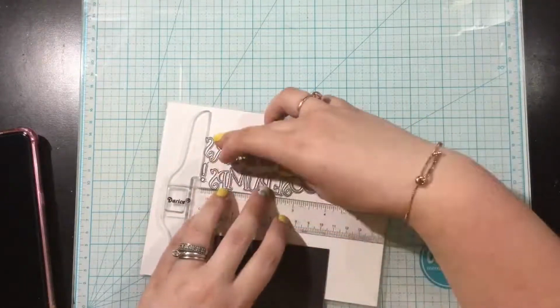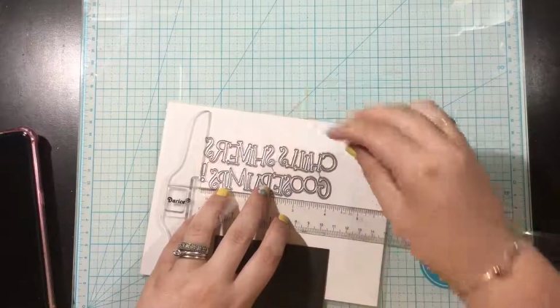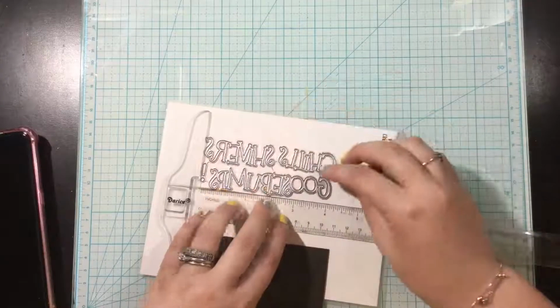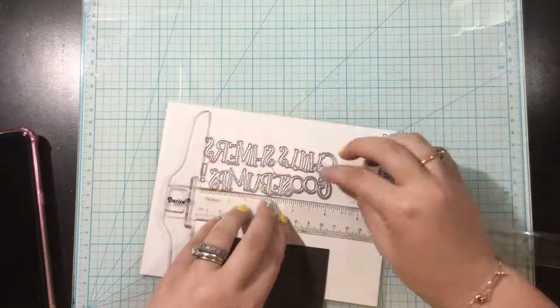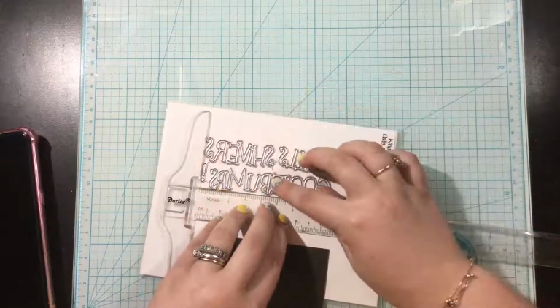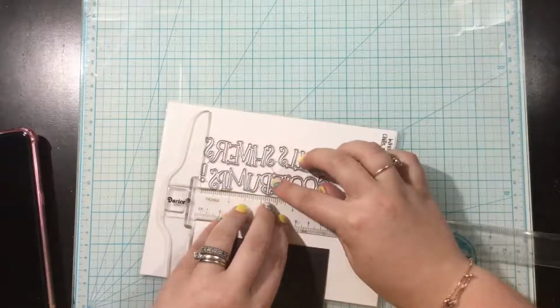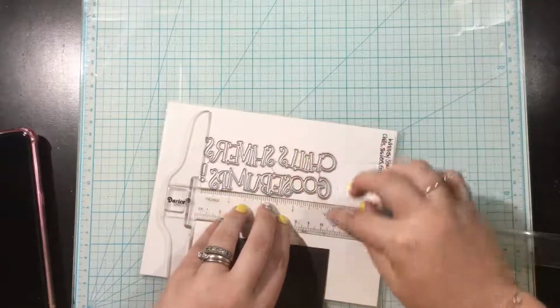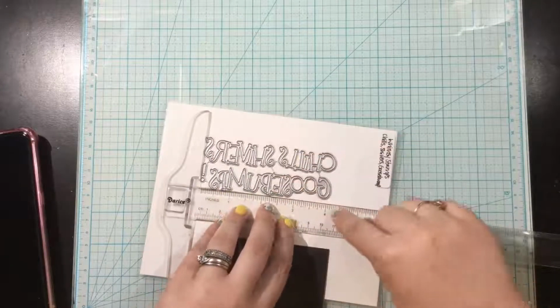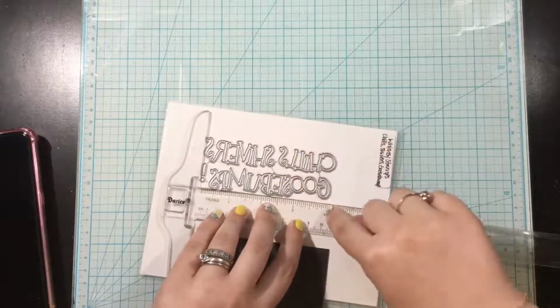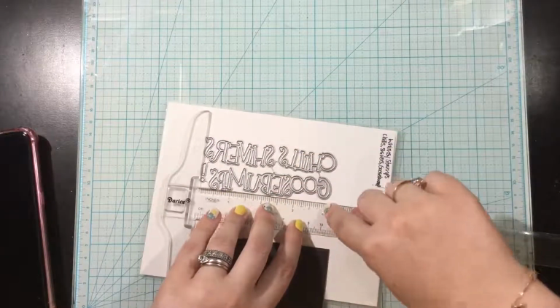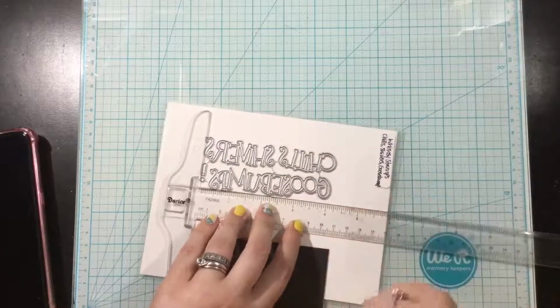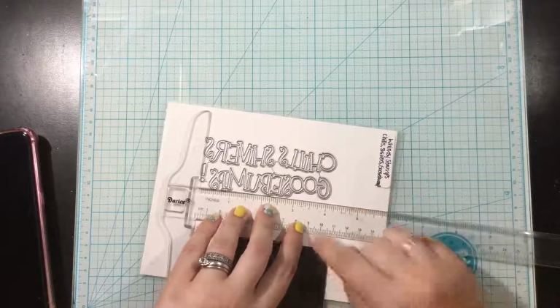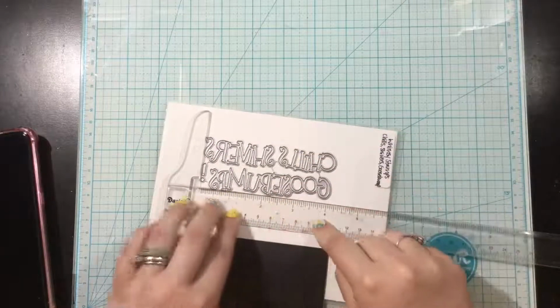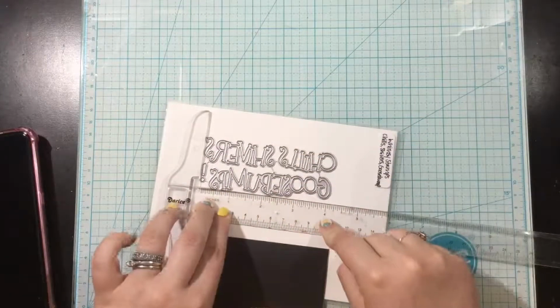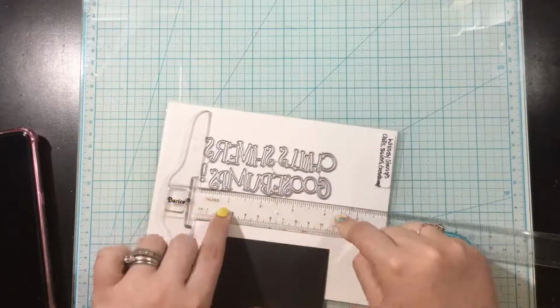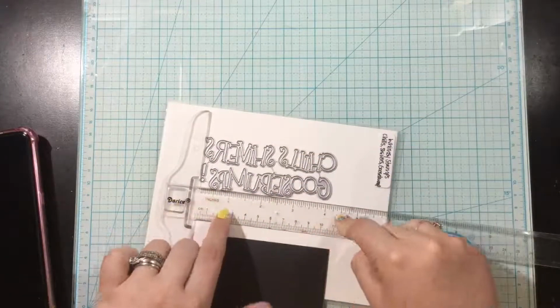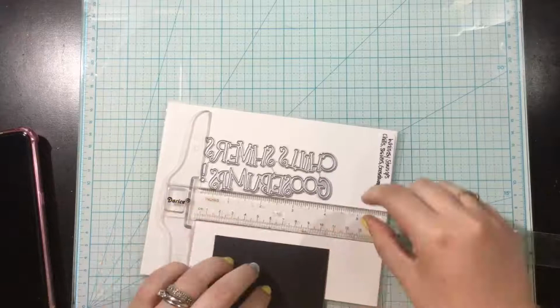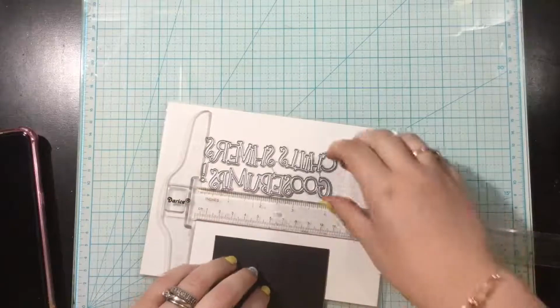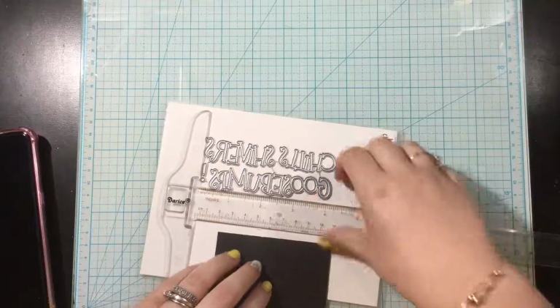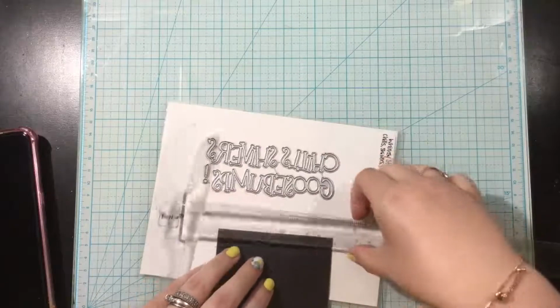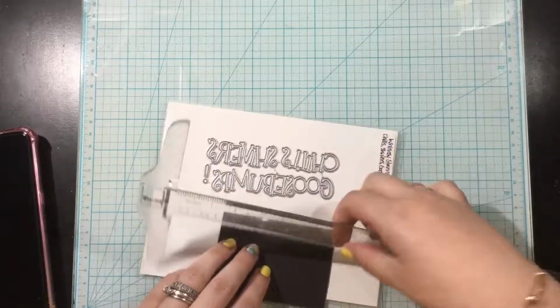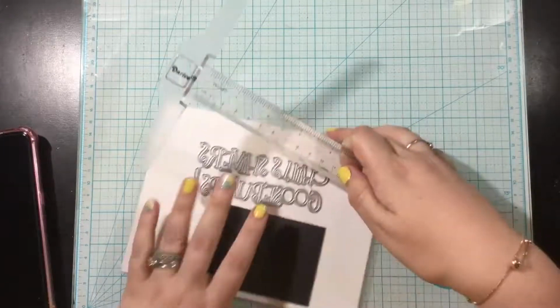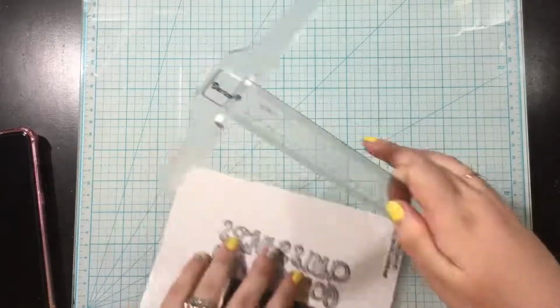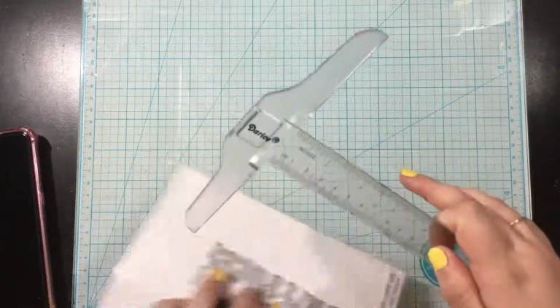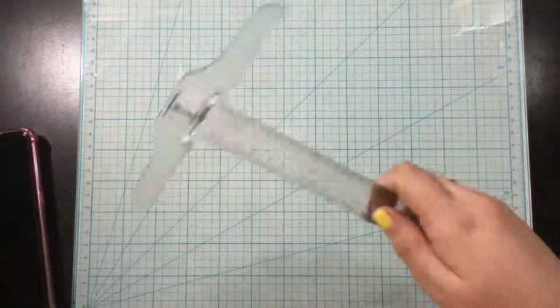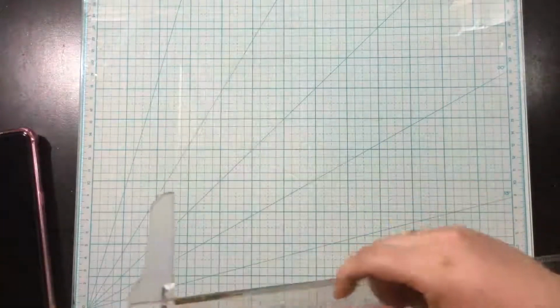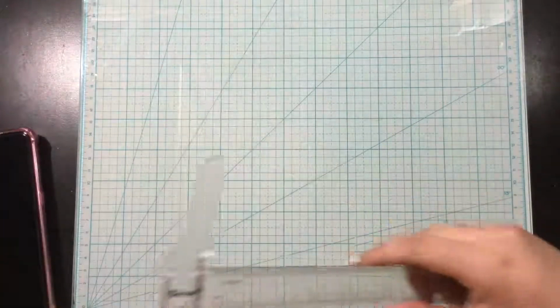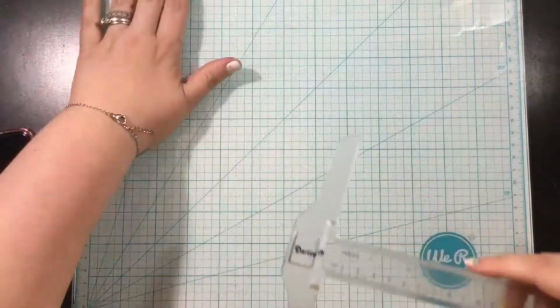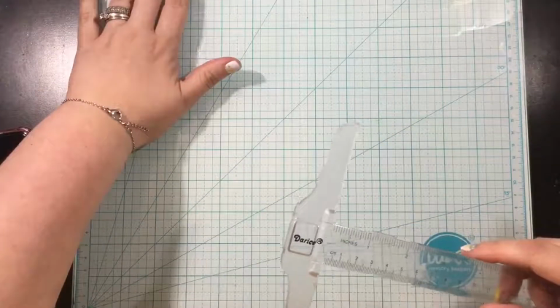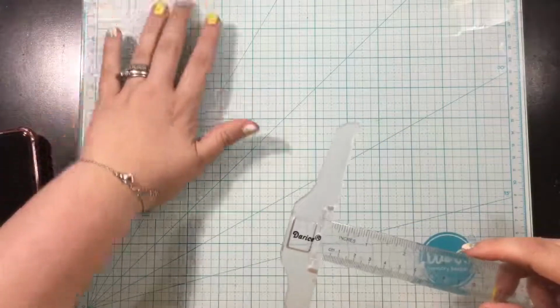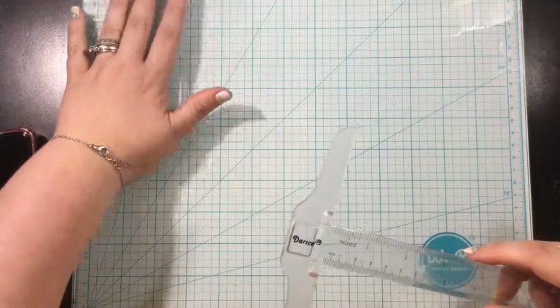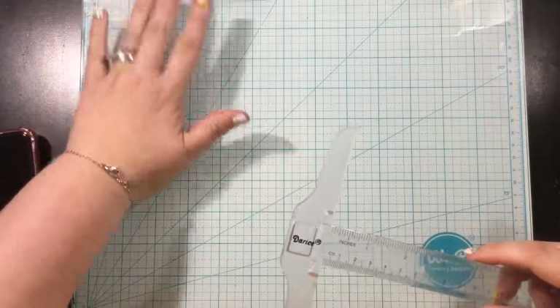I have die cut each of these with white cardstock, and I have them on a black piece of cardstock background so that you can see them once they're all cut out.